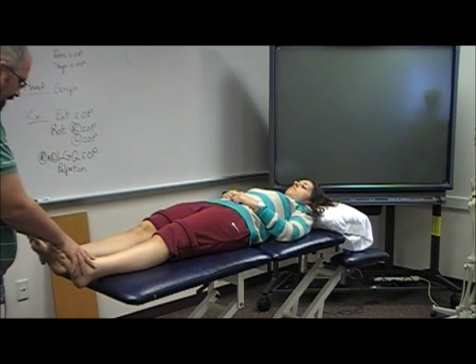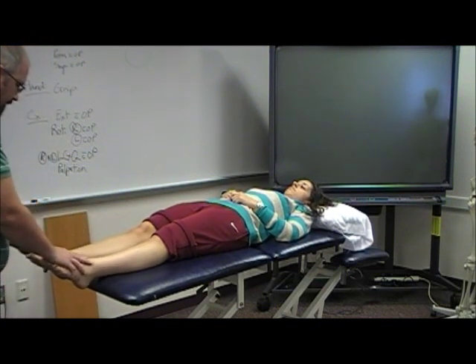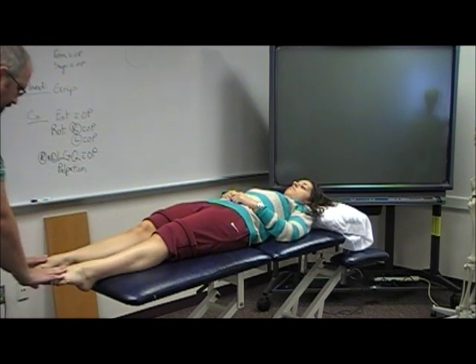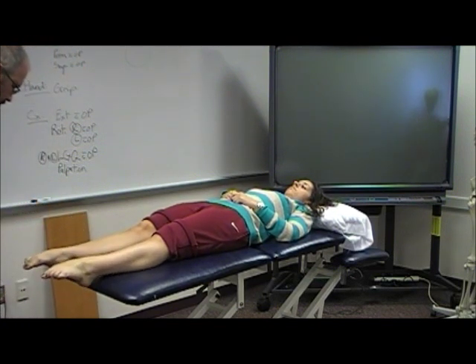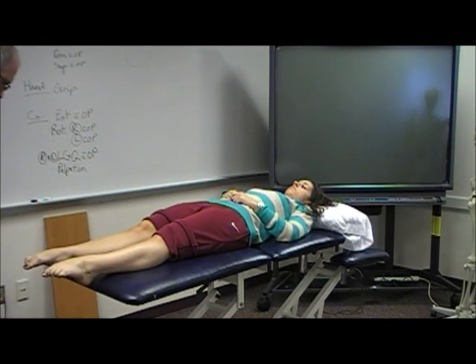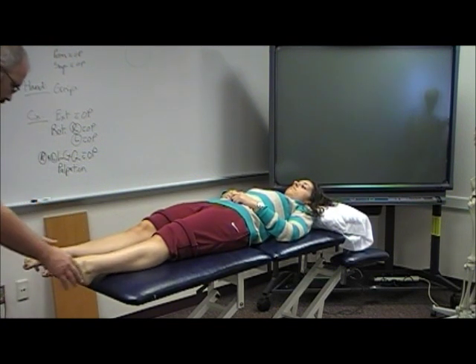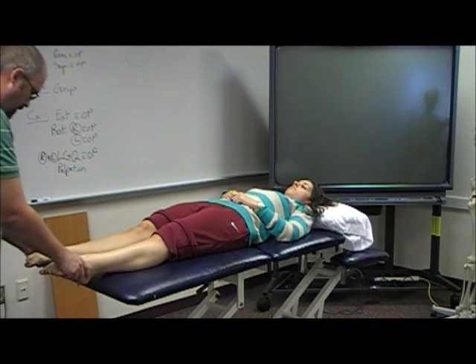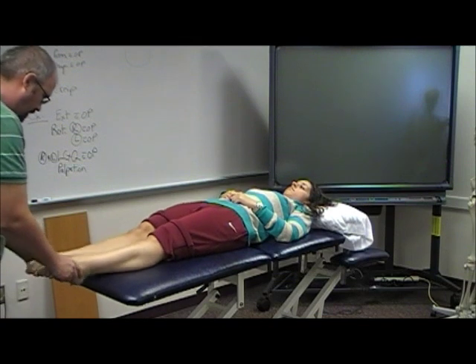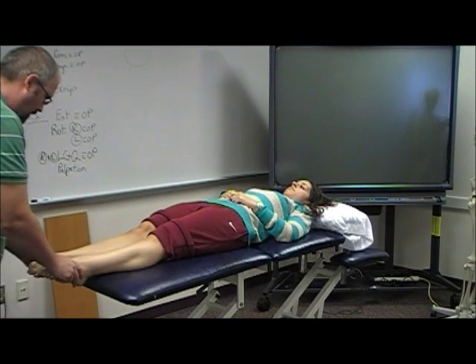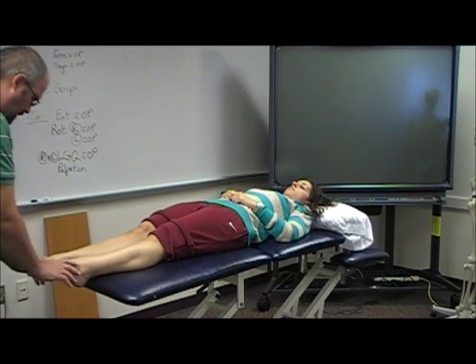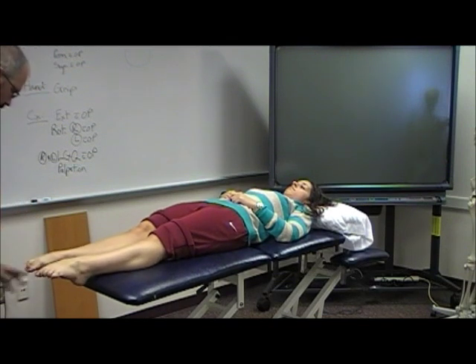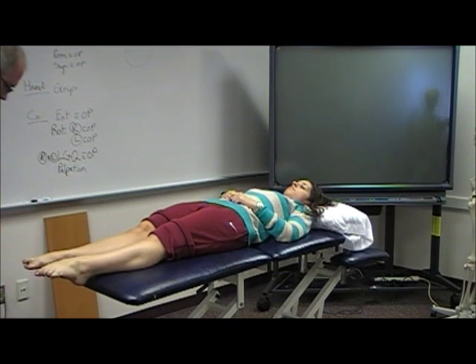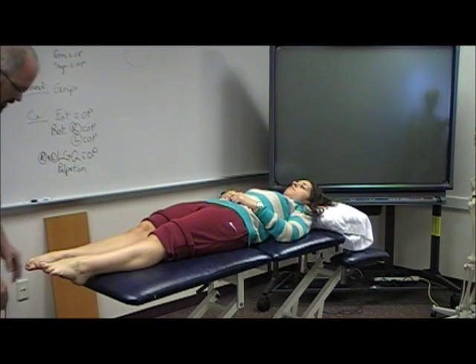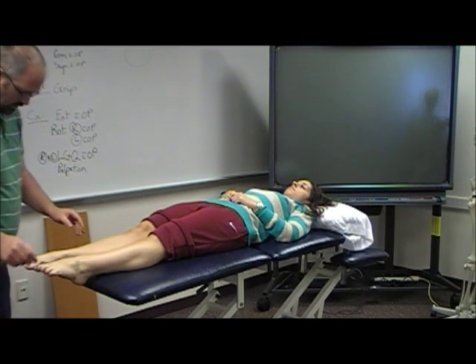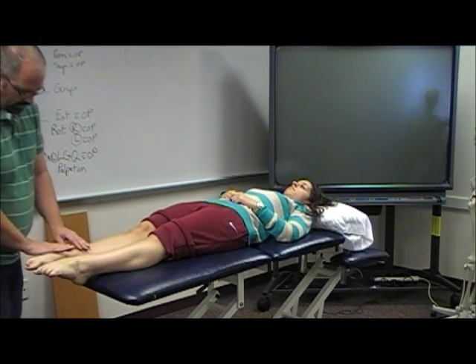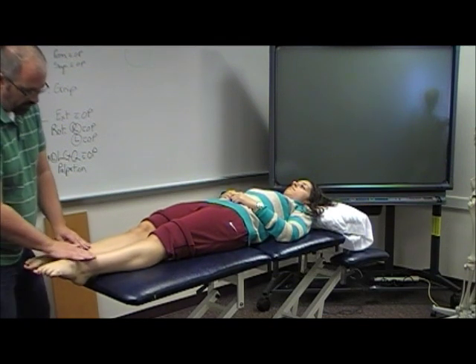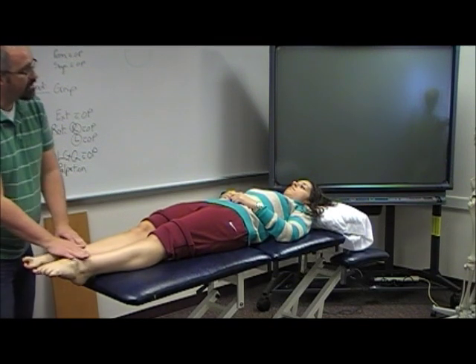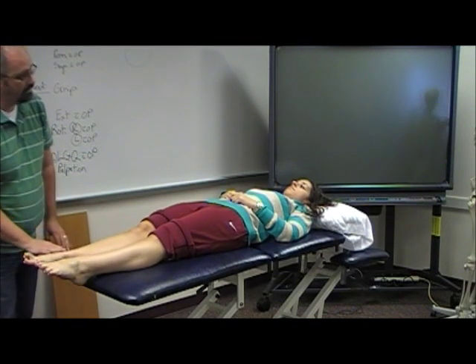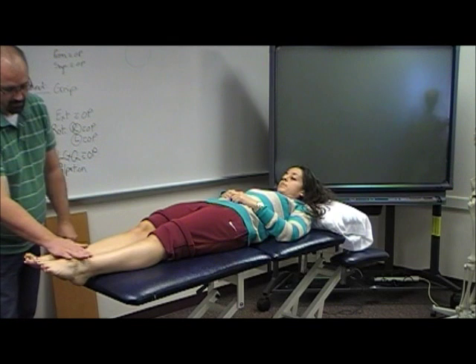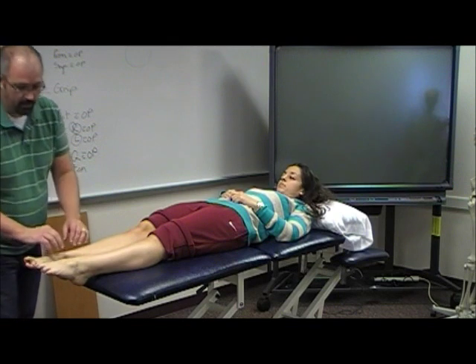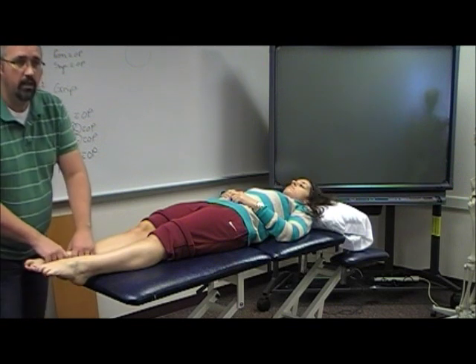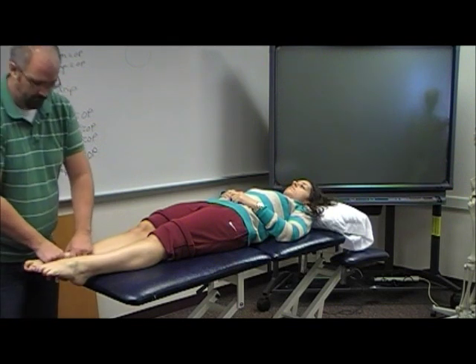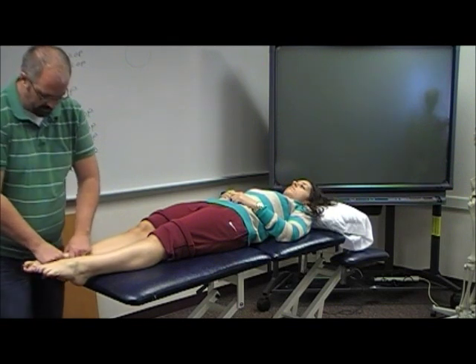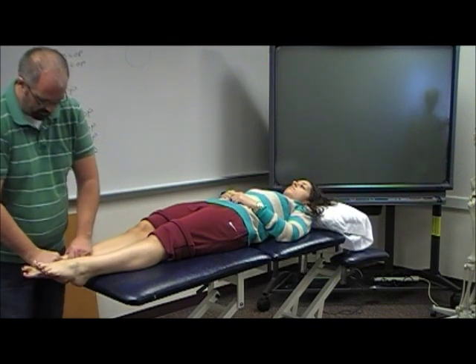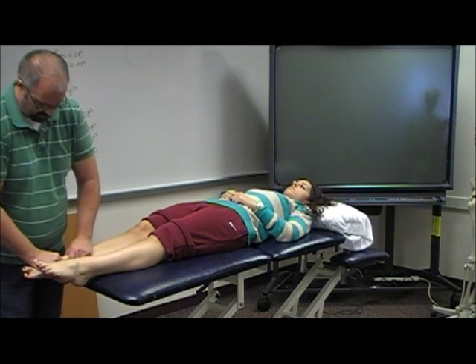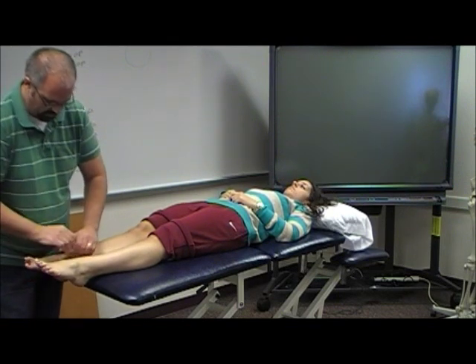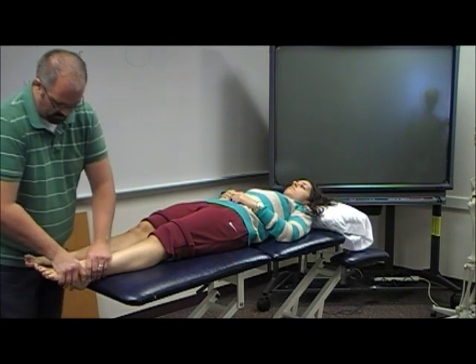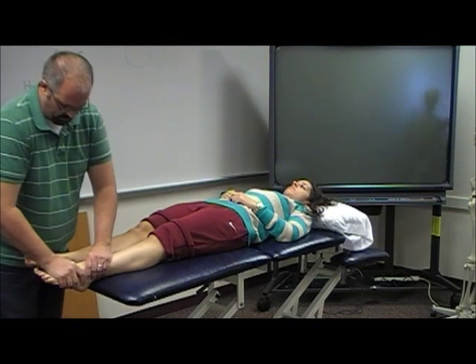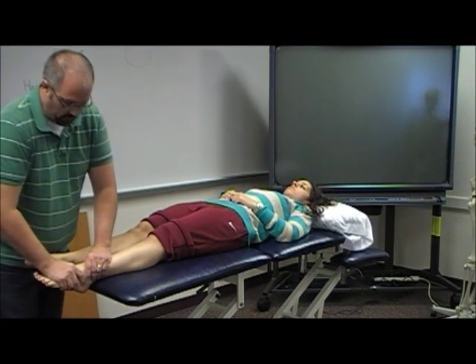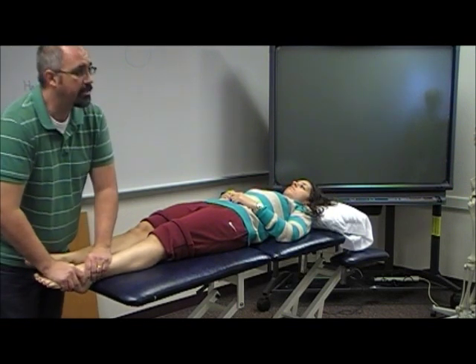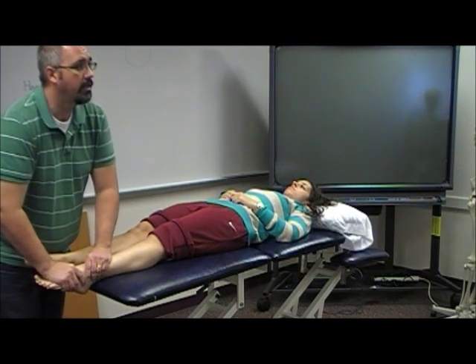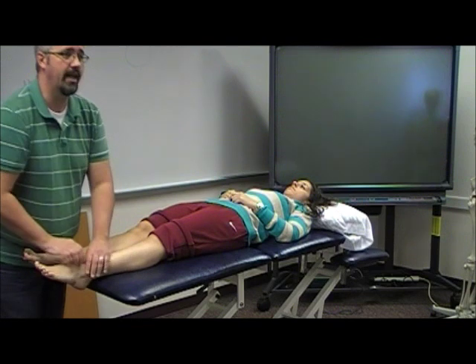Plantar flexion — point your toes towards me. Again, you want to look and see. She's pretty equal. And if you want to just check for overpressure, do that.